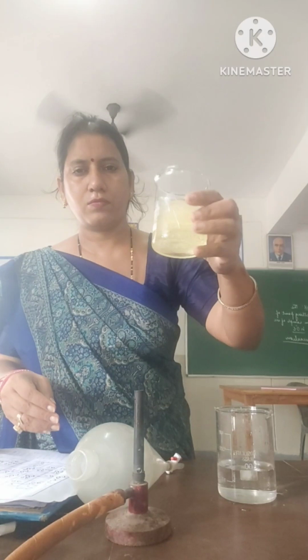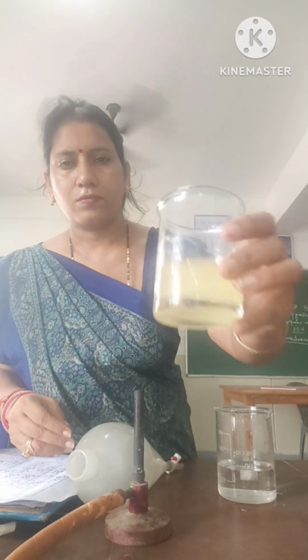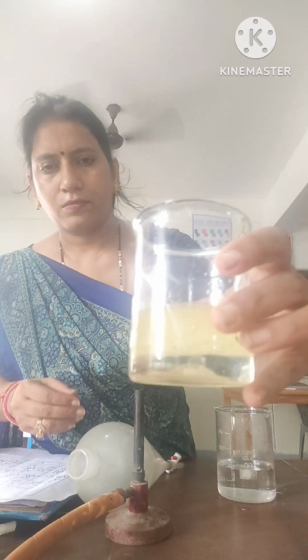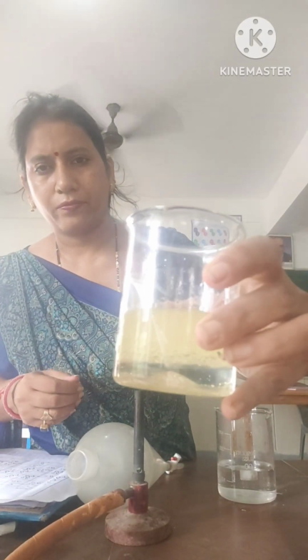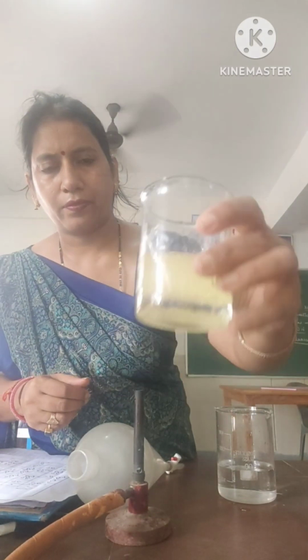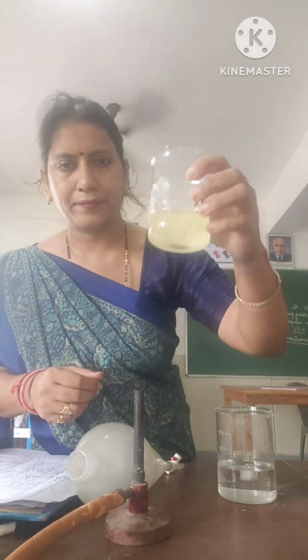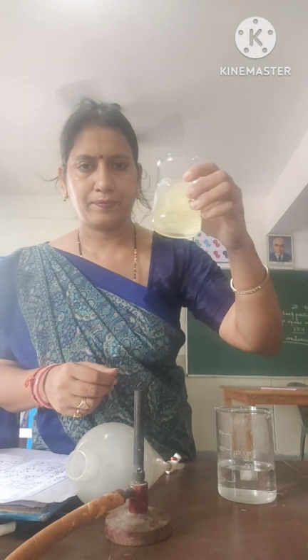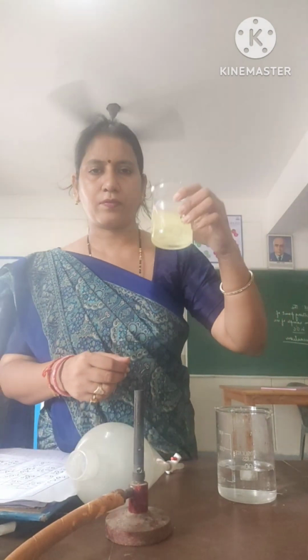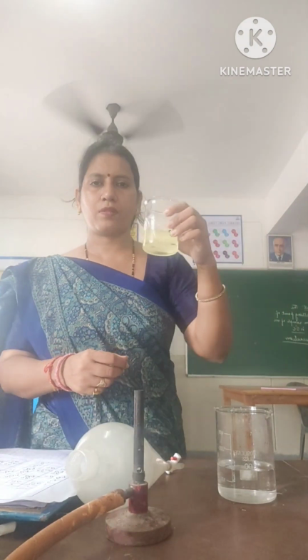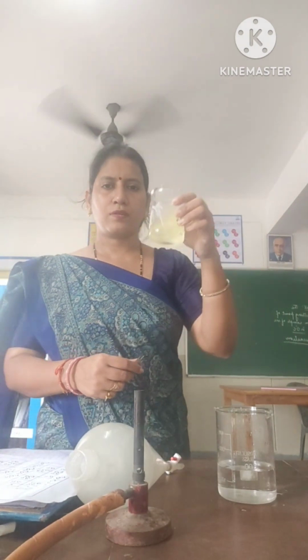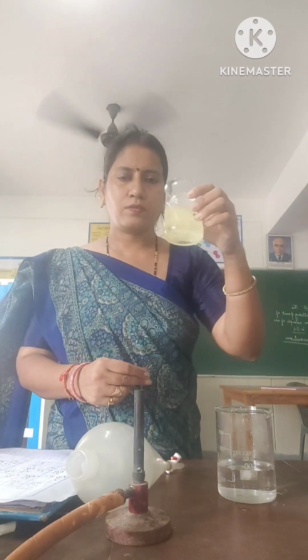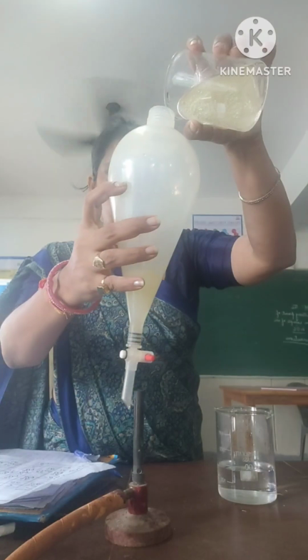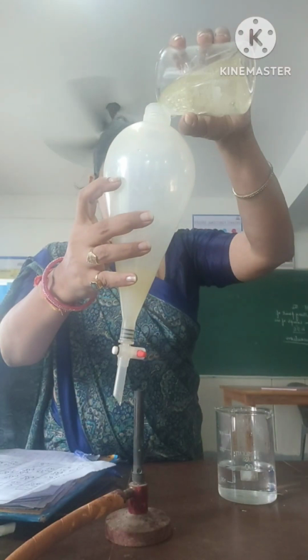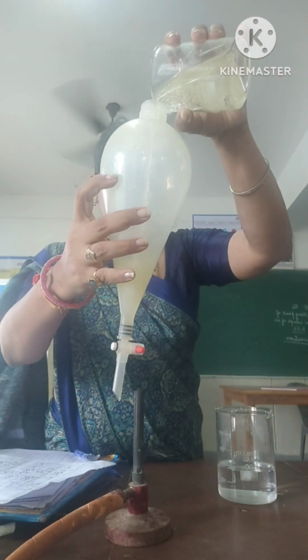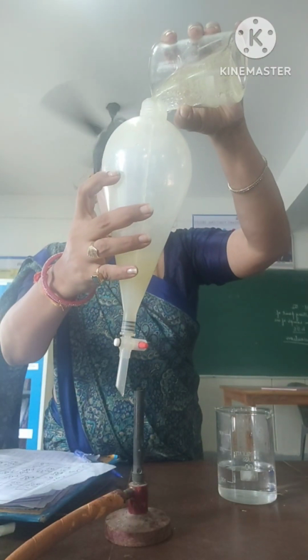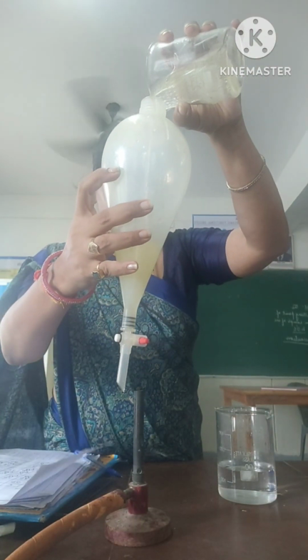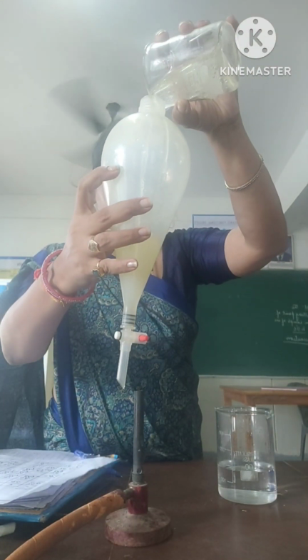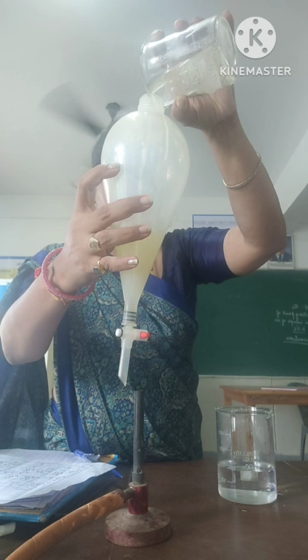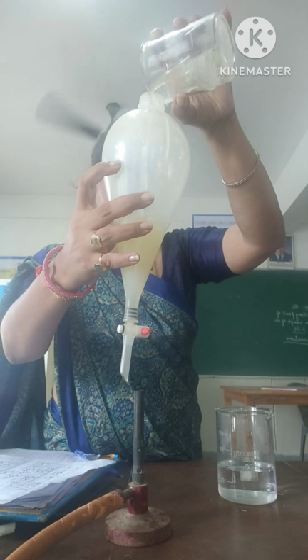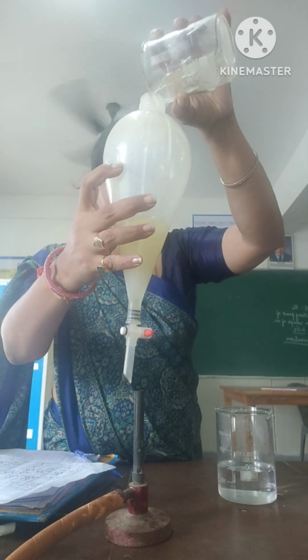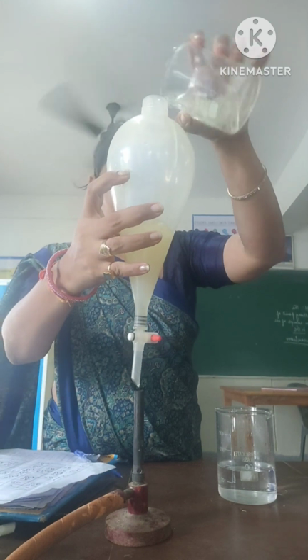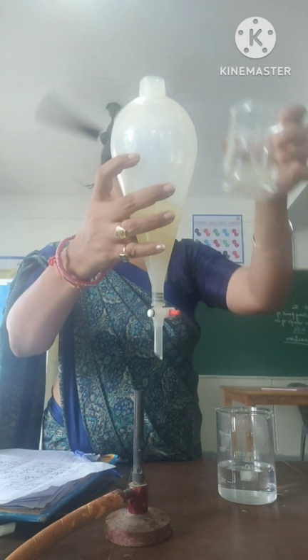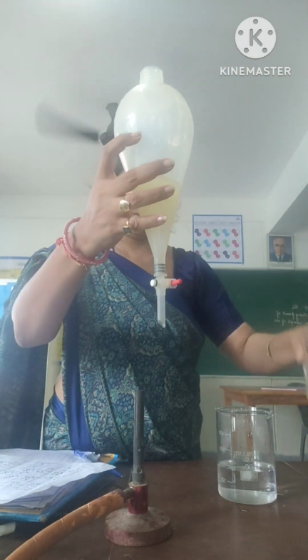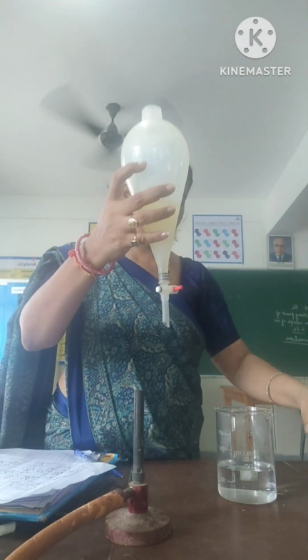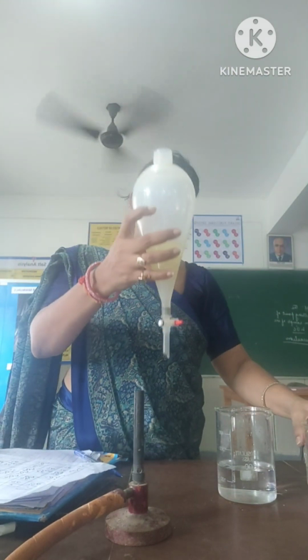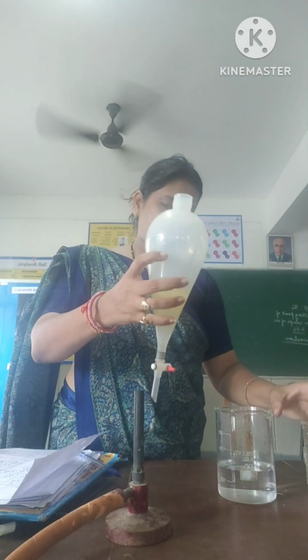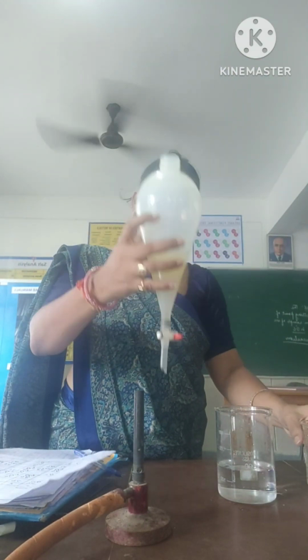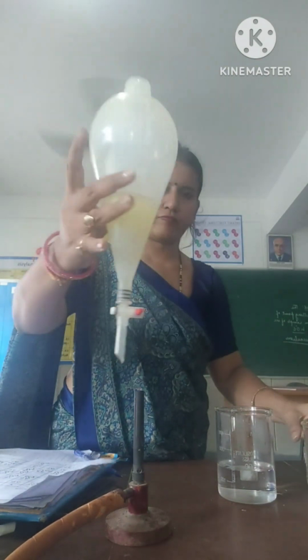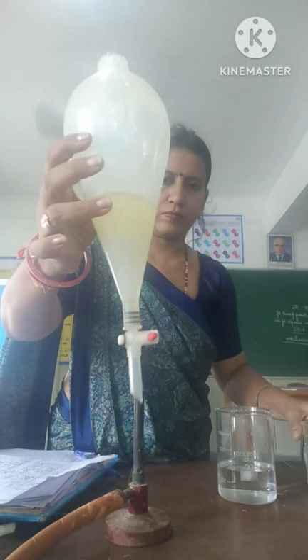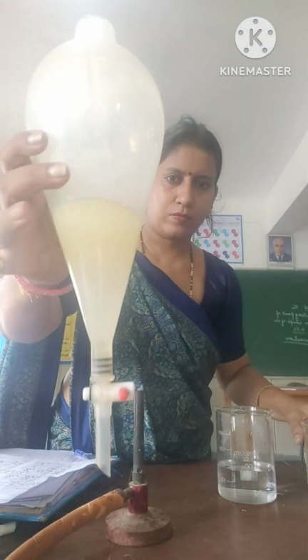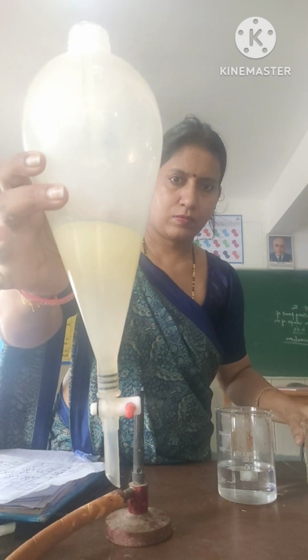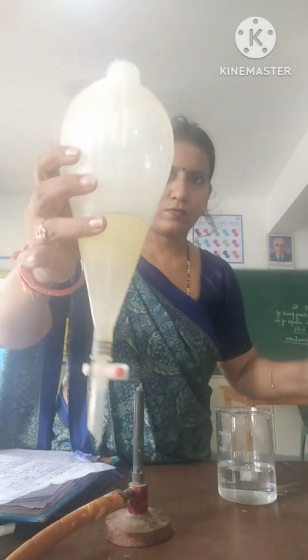Now mix both of them well and pour into a separating funnel. Since the densities of both are different, water comes down whereas the oil remains on the top.